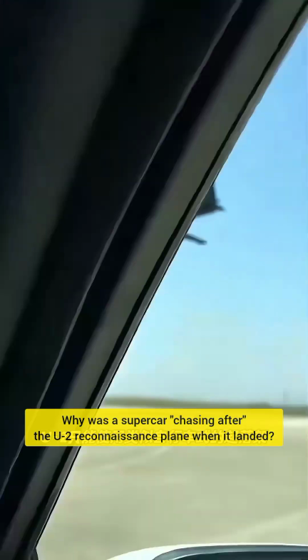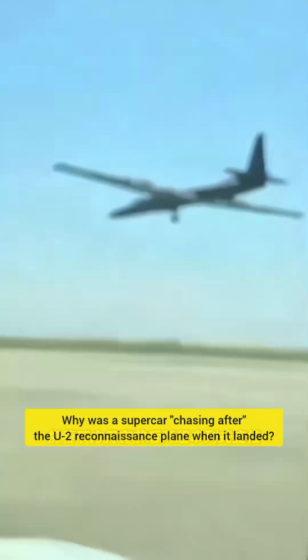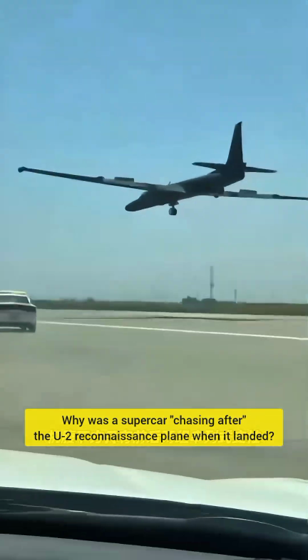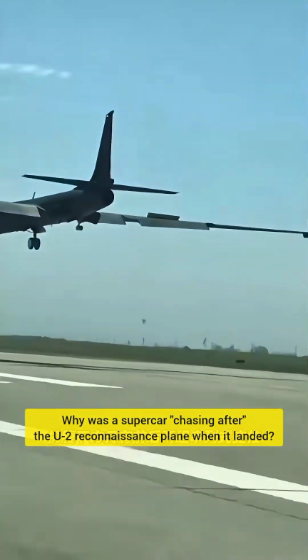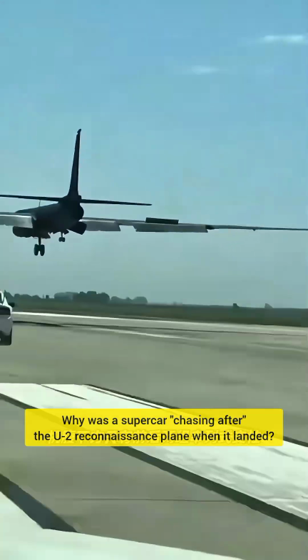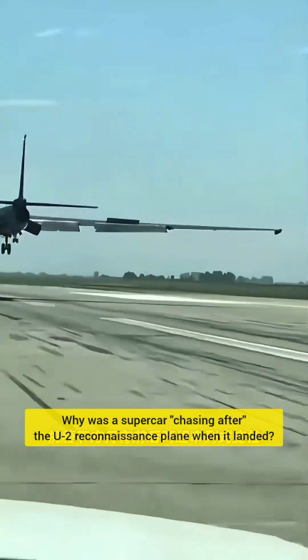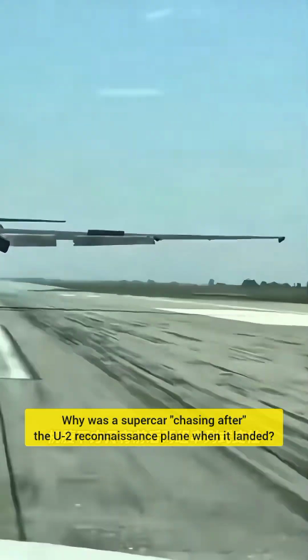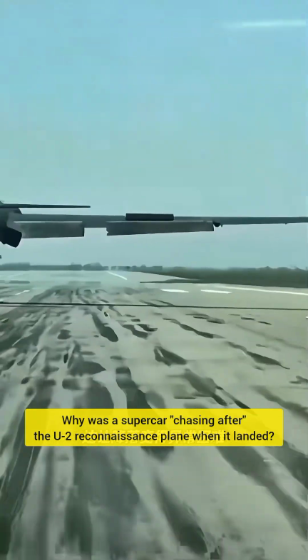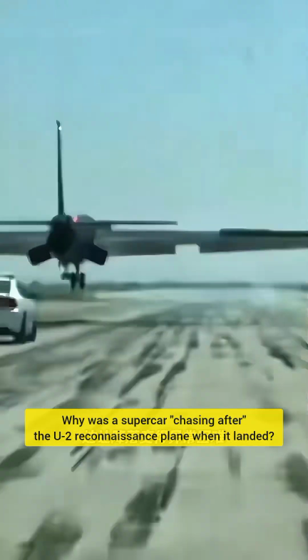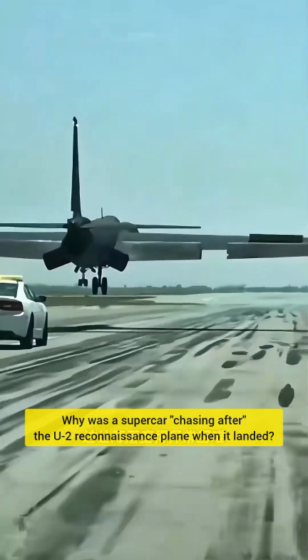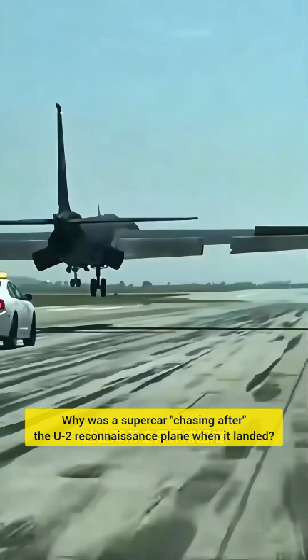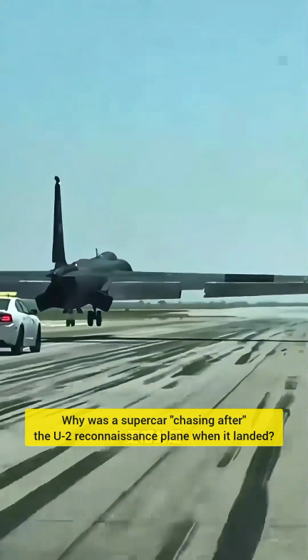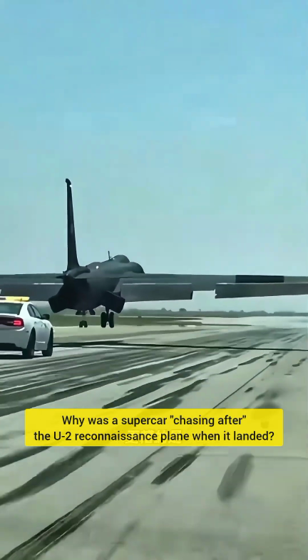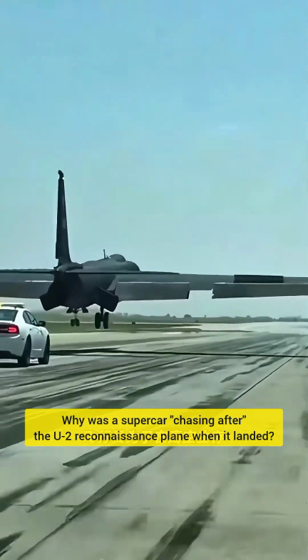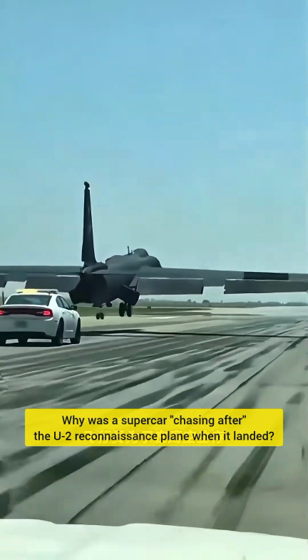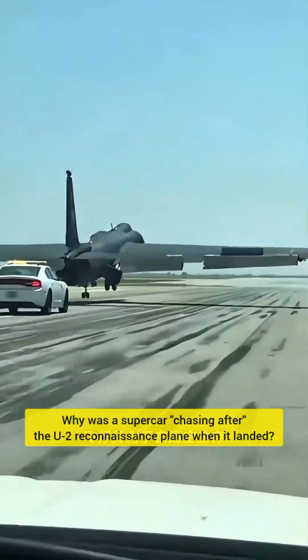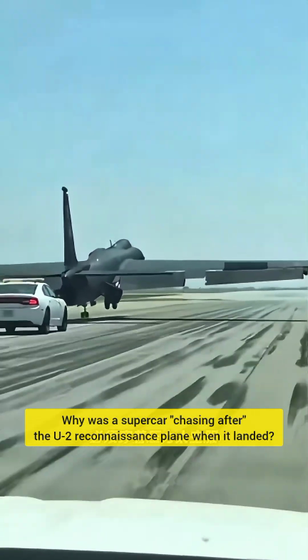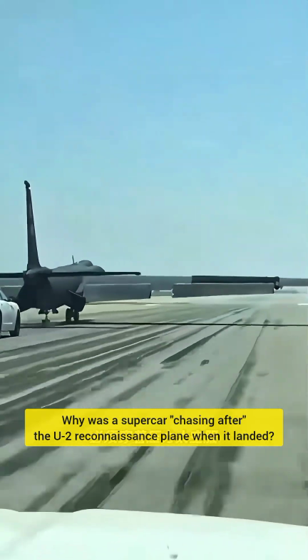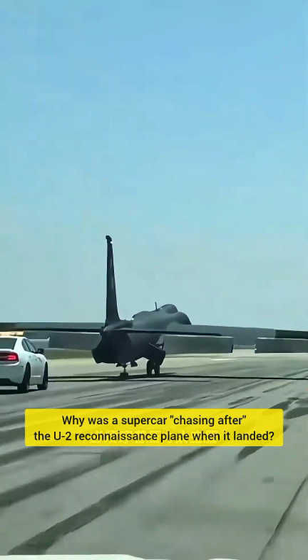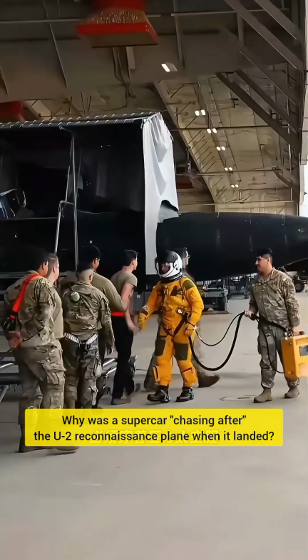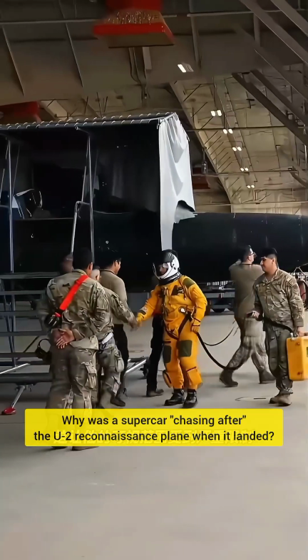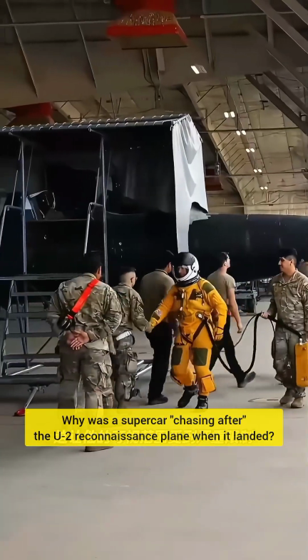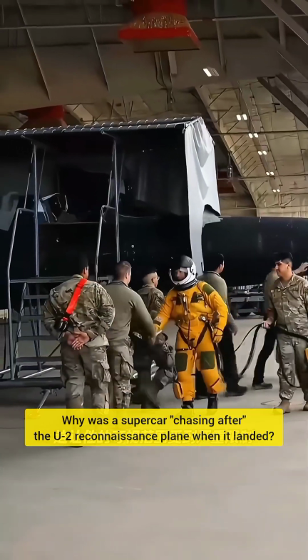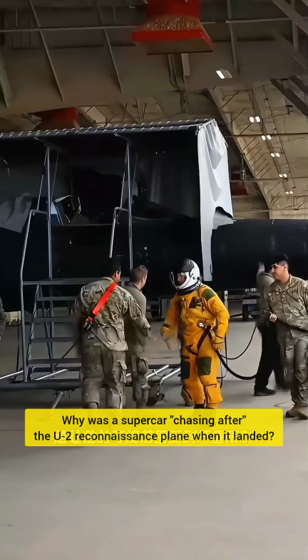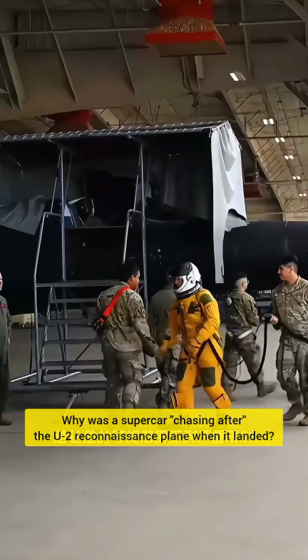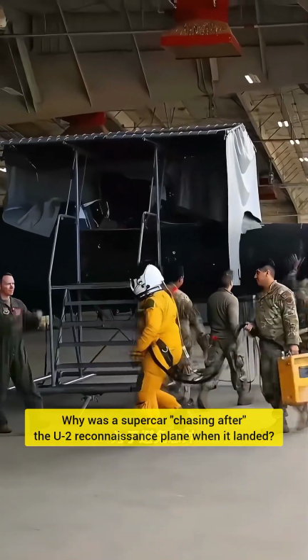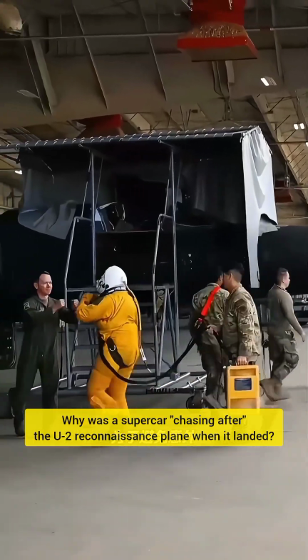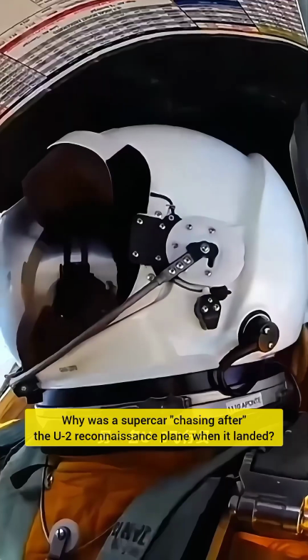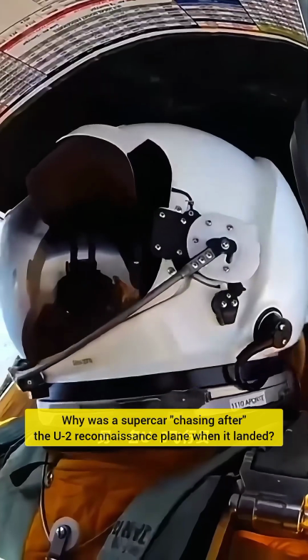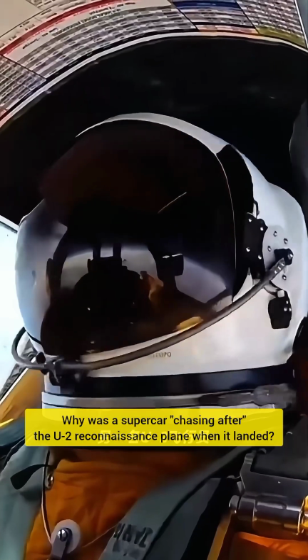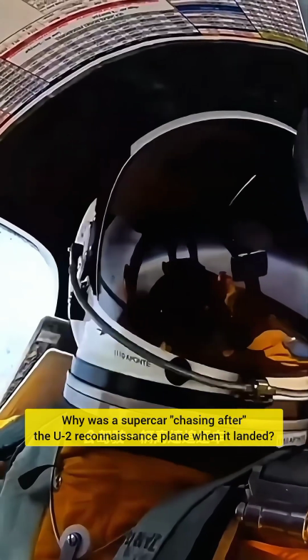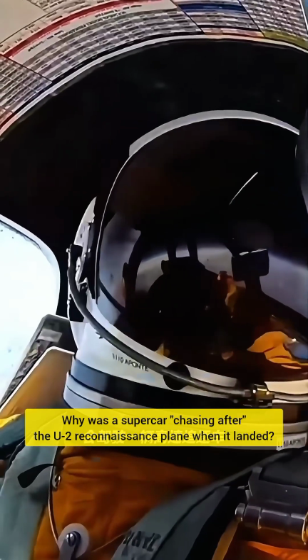However, such a long fuselage makes it impossible to install a conventional landing gear. The U-2 can only use a landing gear similar to that of a bicycle. It has only two pairs of struts under the fuselage, which makes landing extremely difficult.